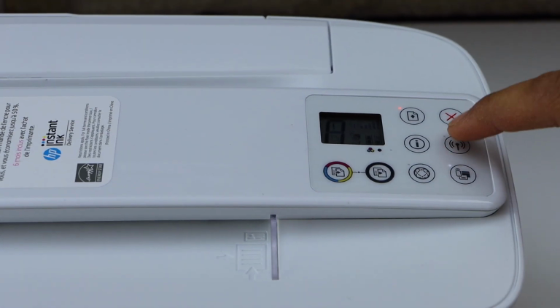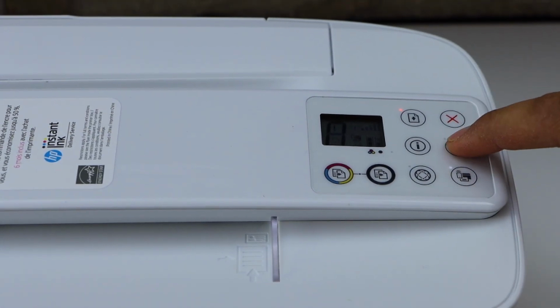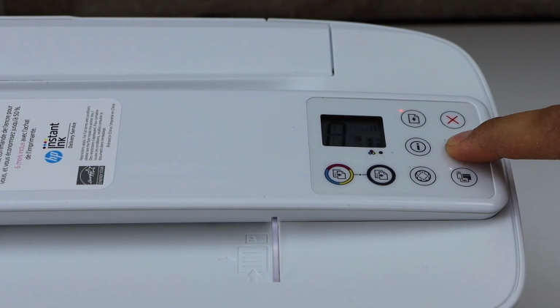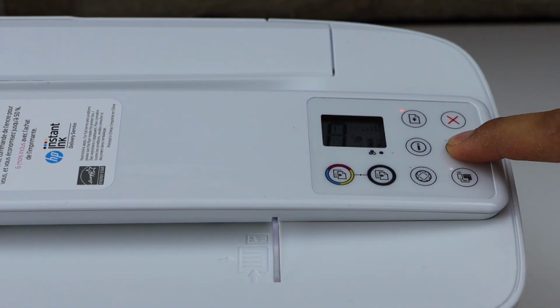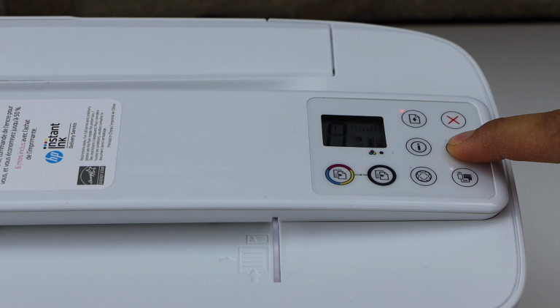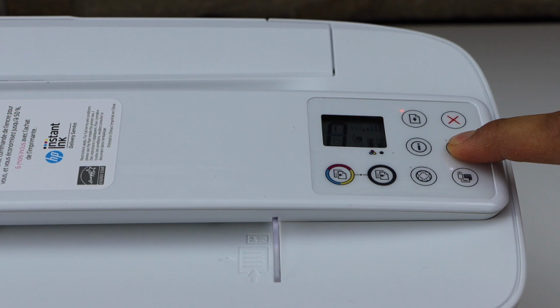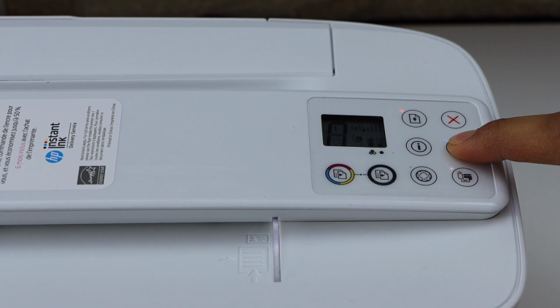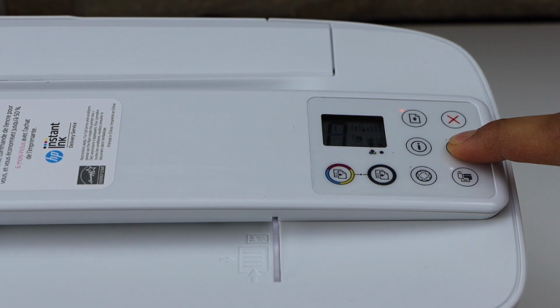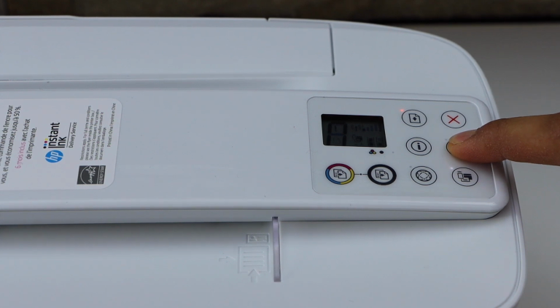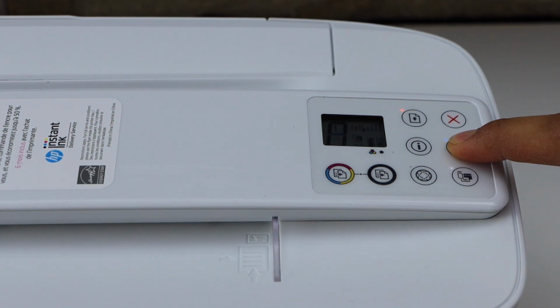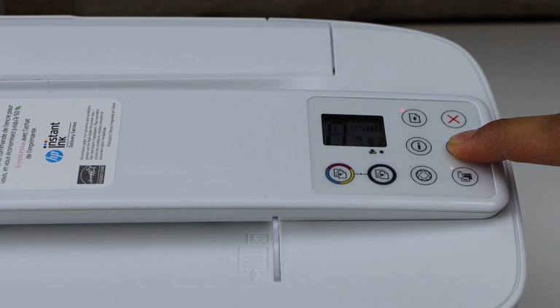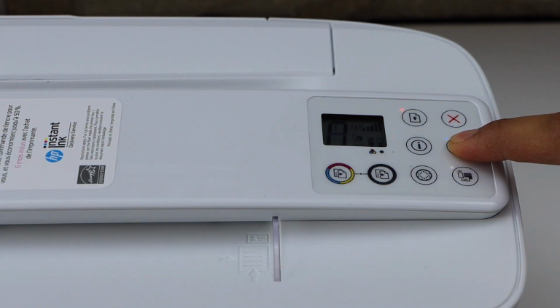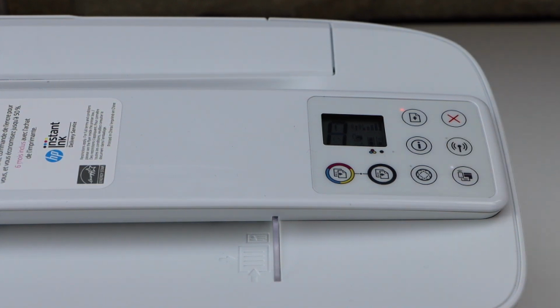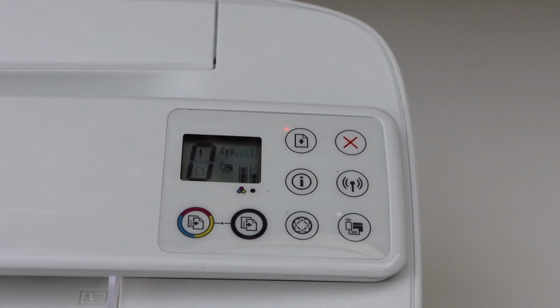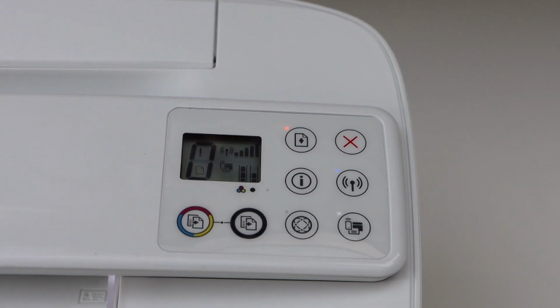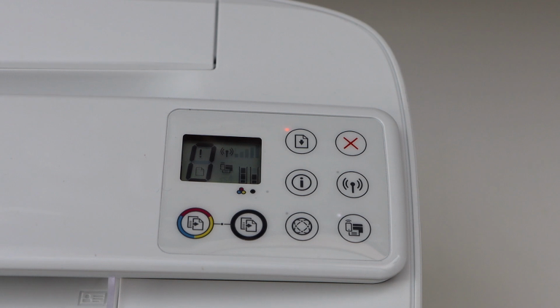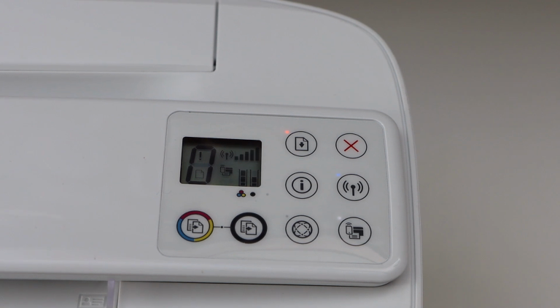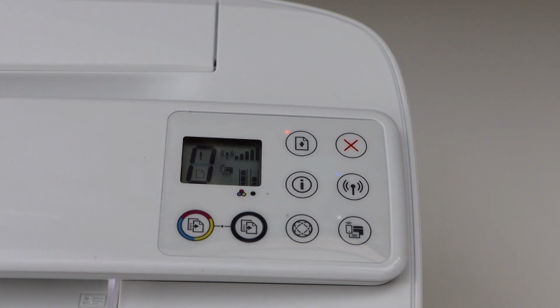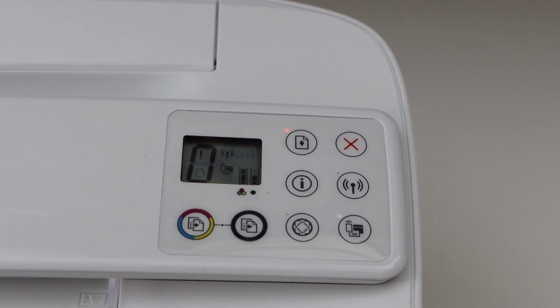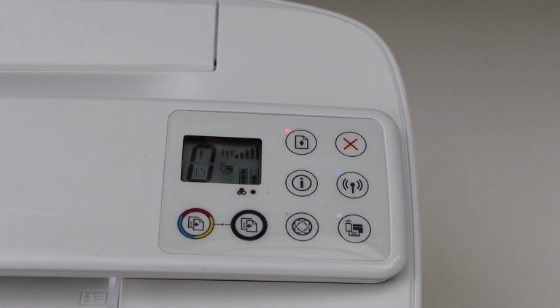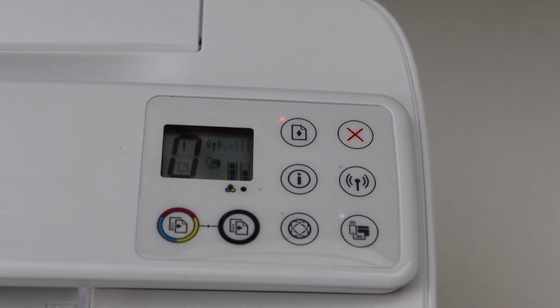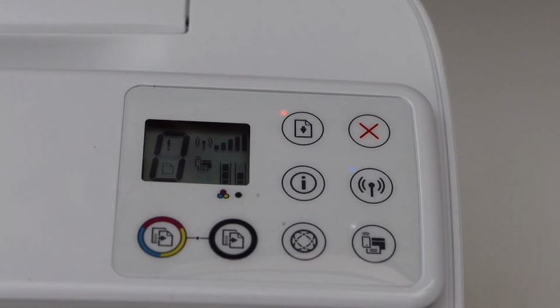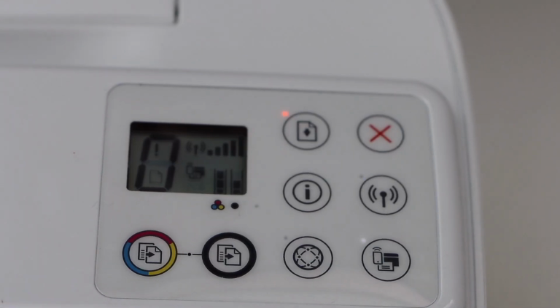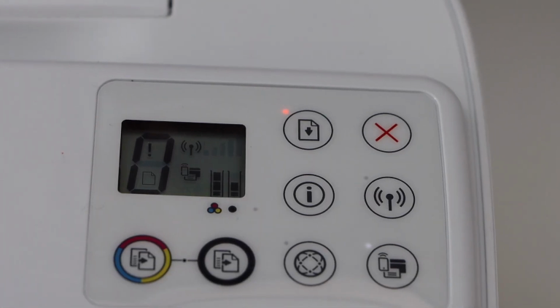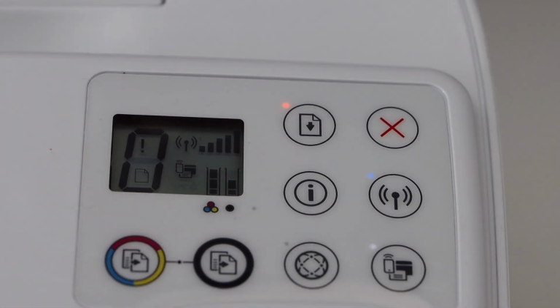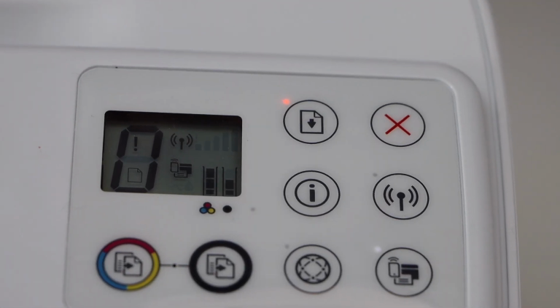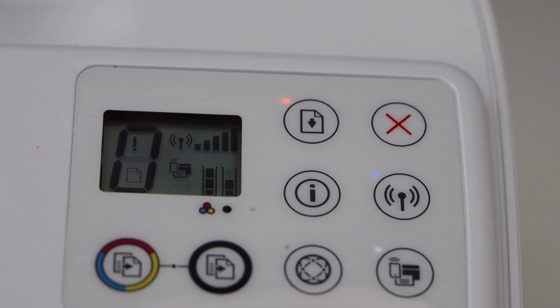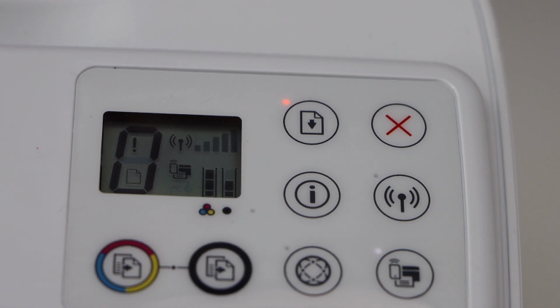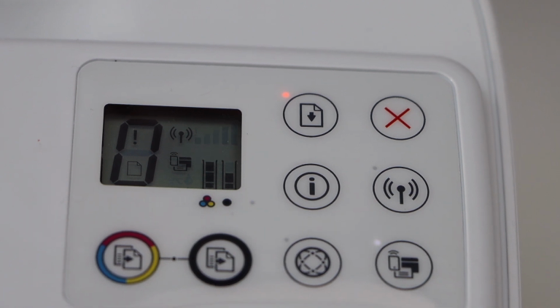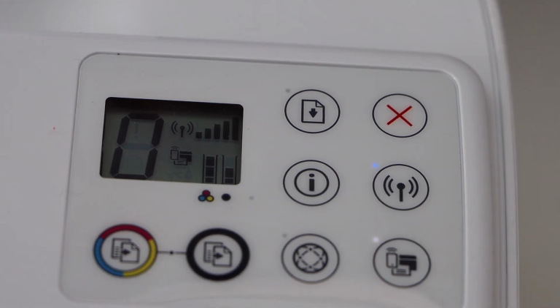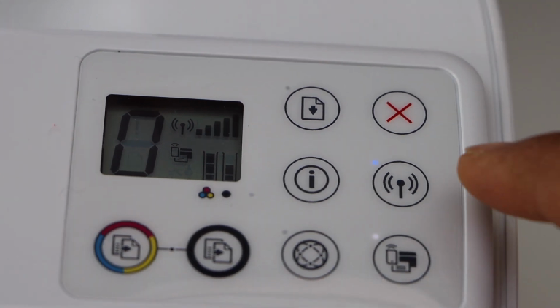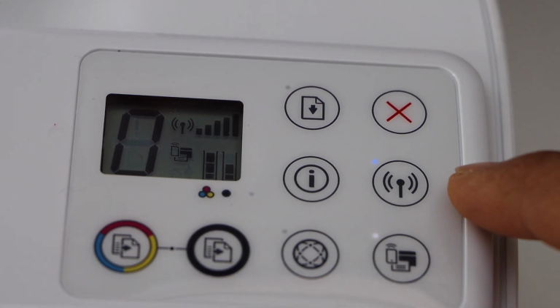Now go to your printer display panel and press and hold the wireless button for three seconds — one, two, three — then release it. It will take up to two minutes for the connection to be successful. You will see the blue wireless light flashing.